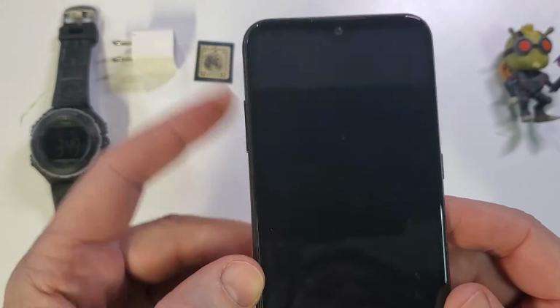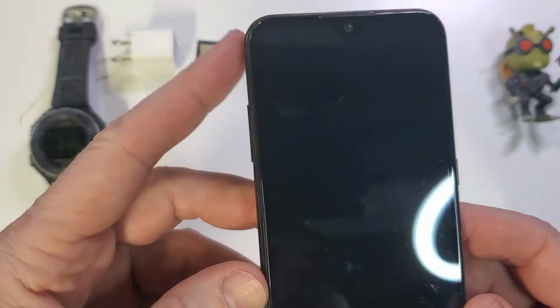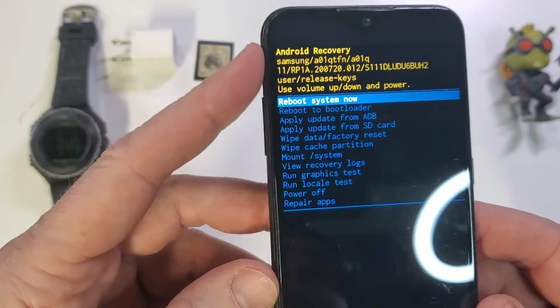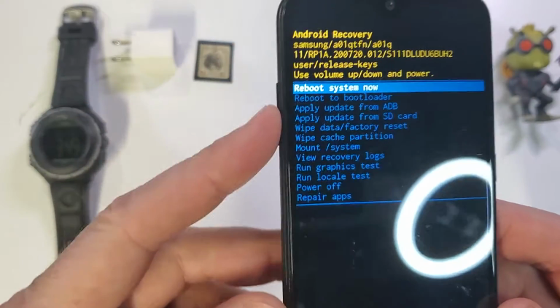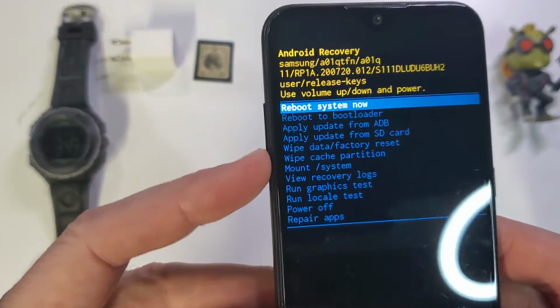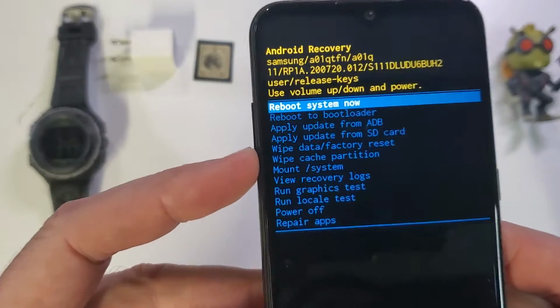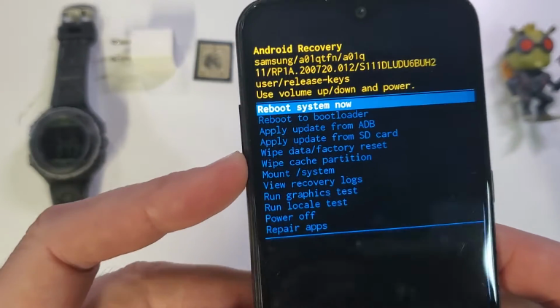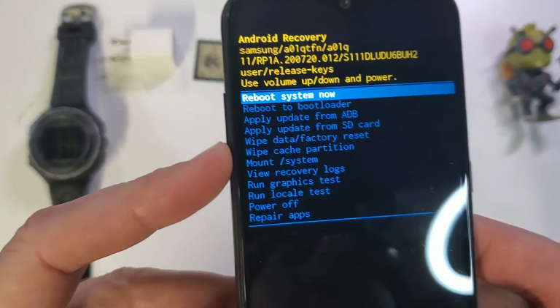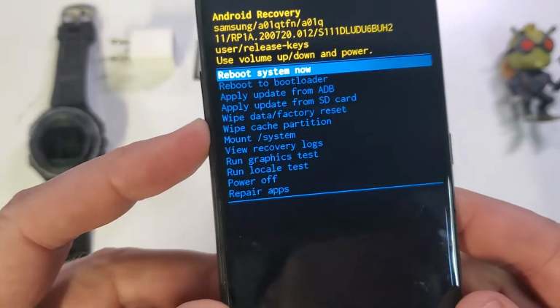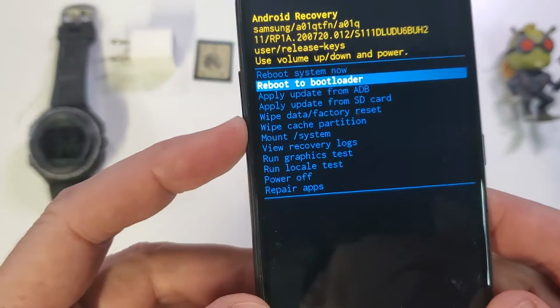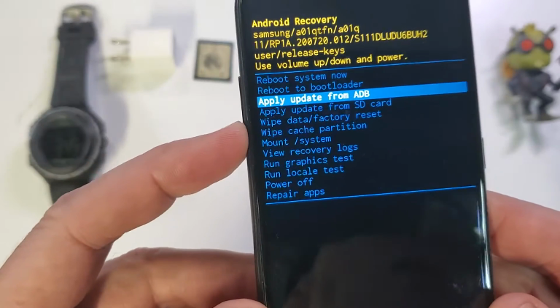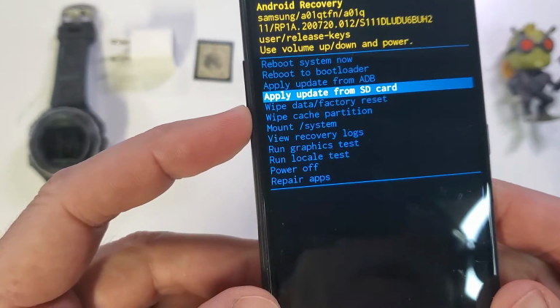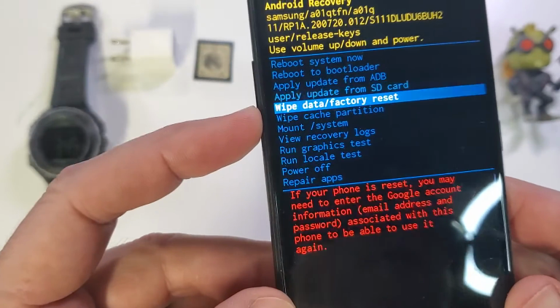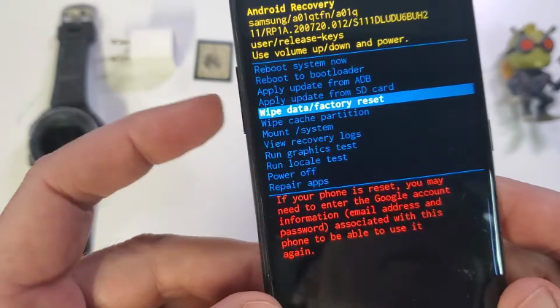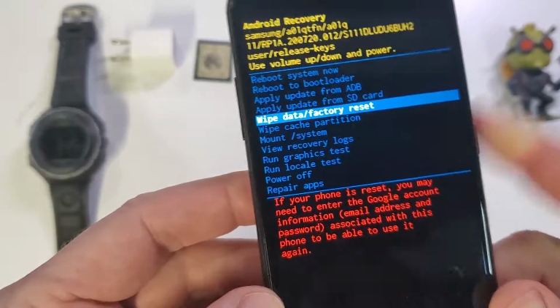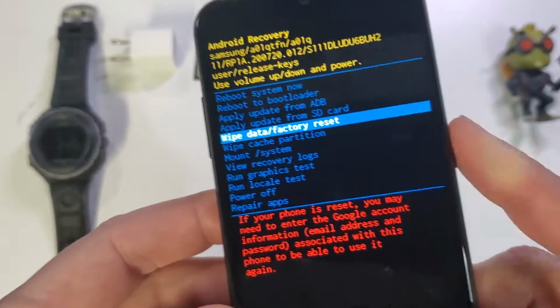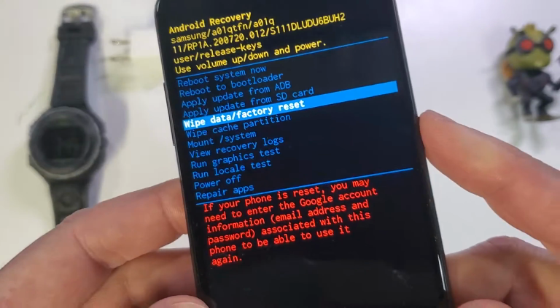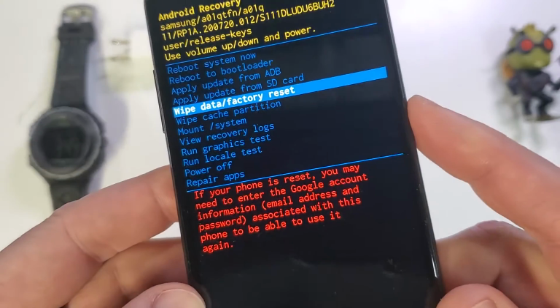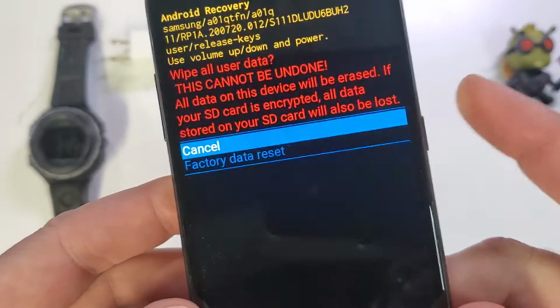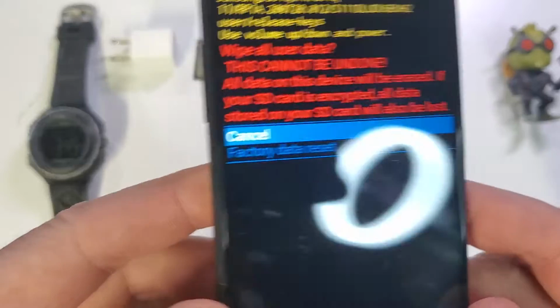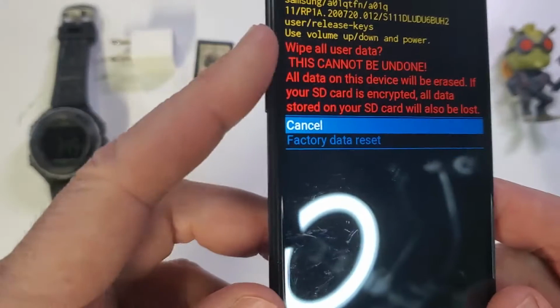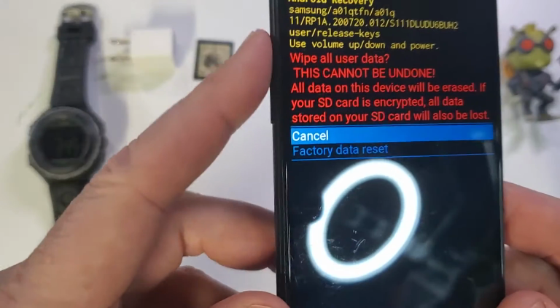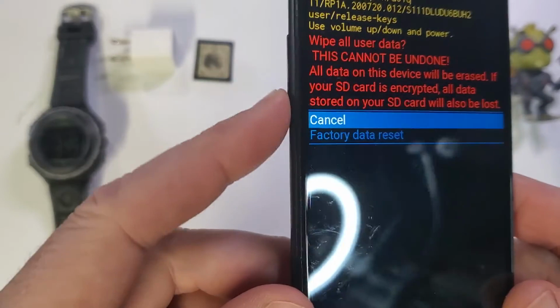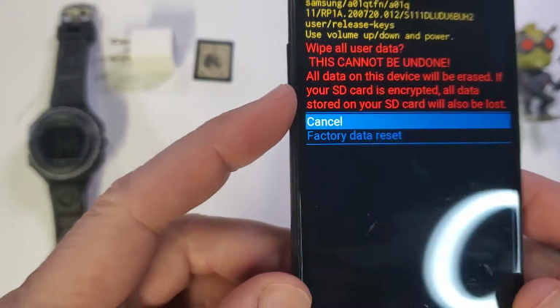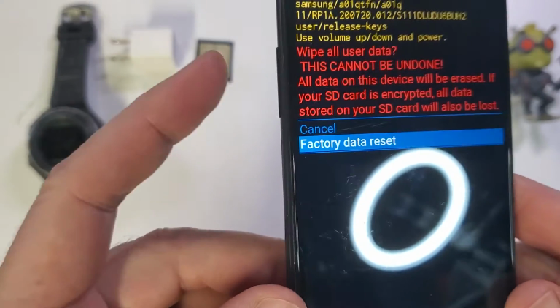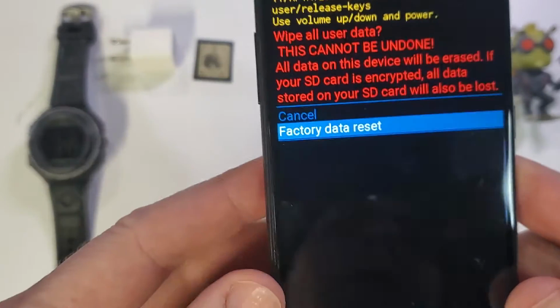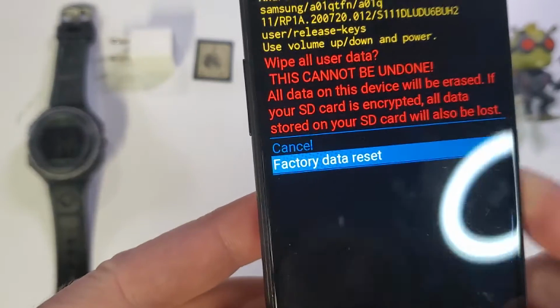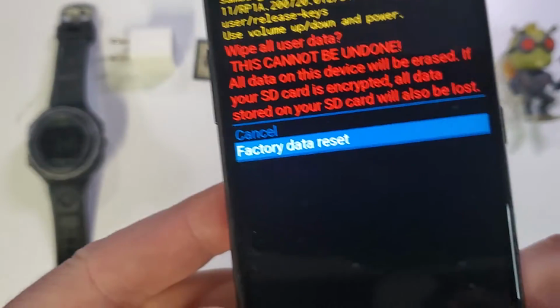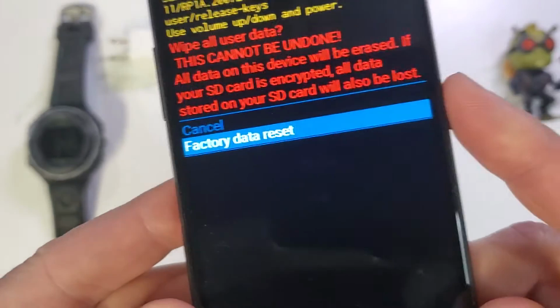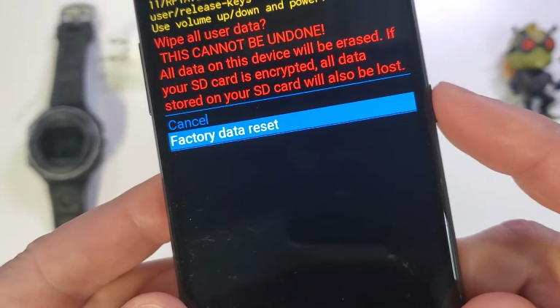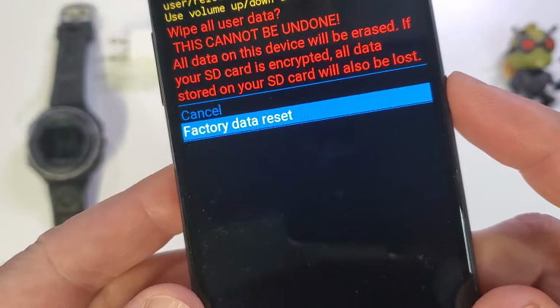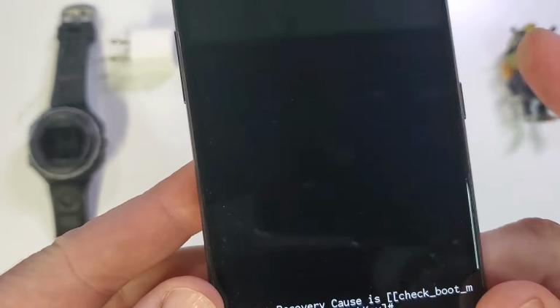We're going to use the volume keys to navigate. We're going to select 'wipe data/factory reset' and push power for OK. Confirm, then scroll down with the volume keys to 'factory data reset' and push power OK.